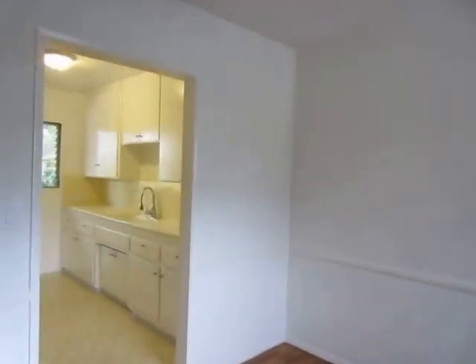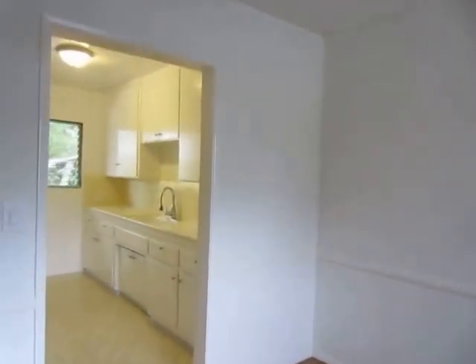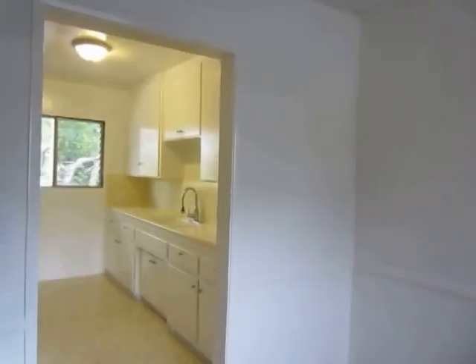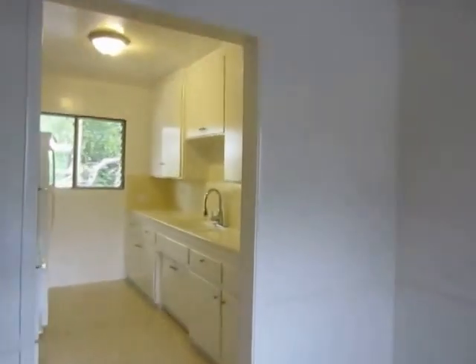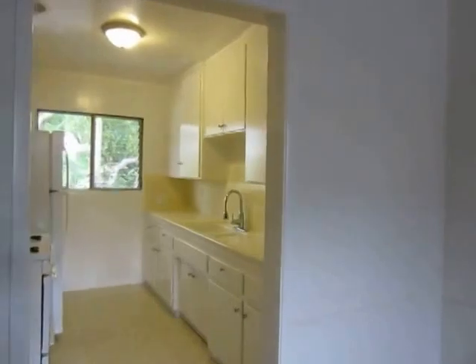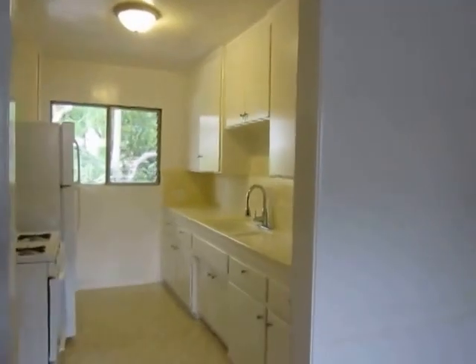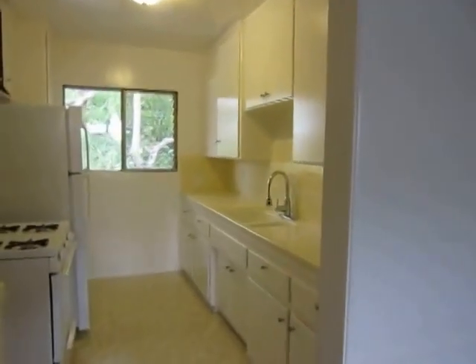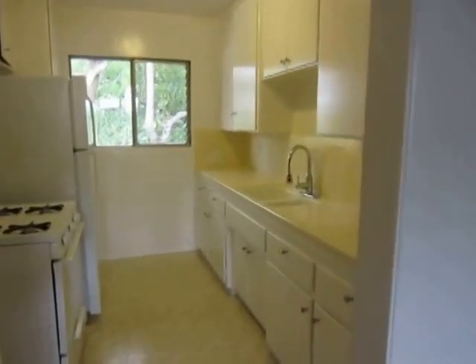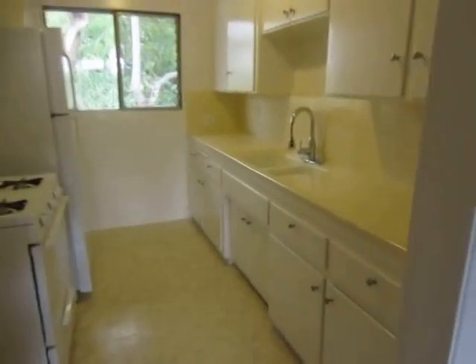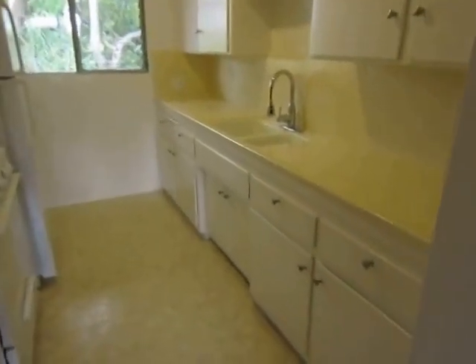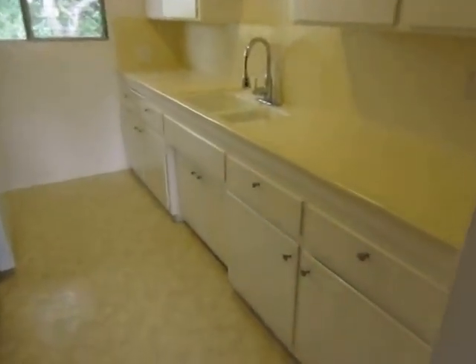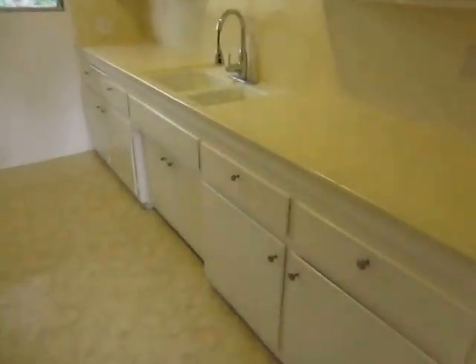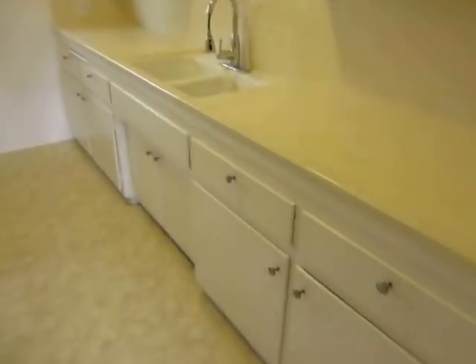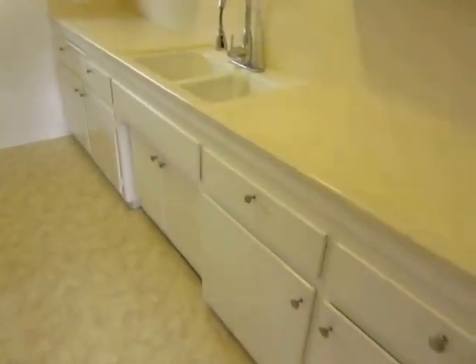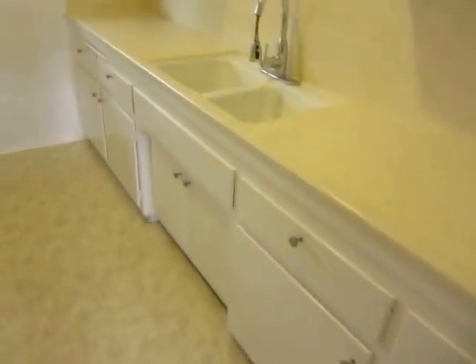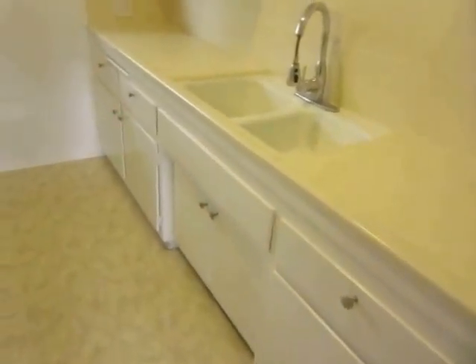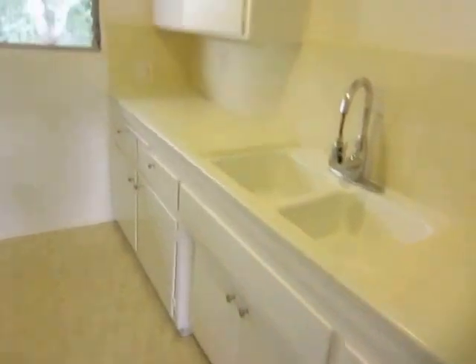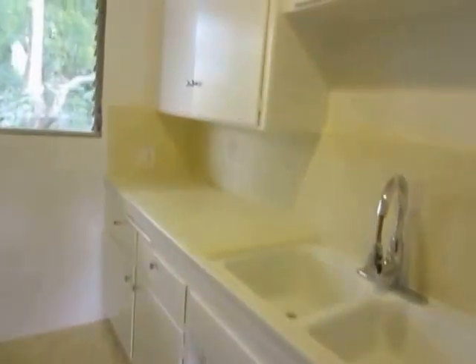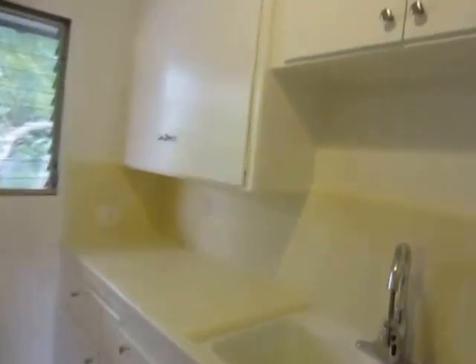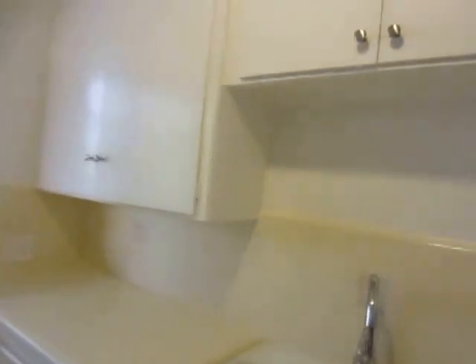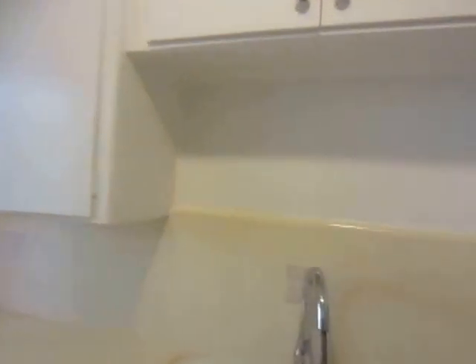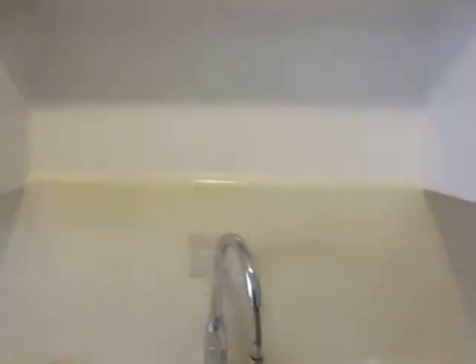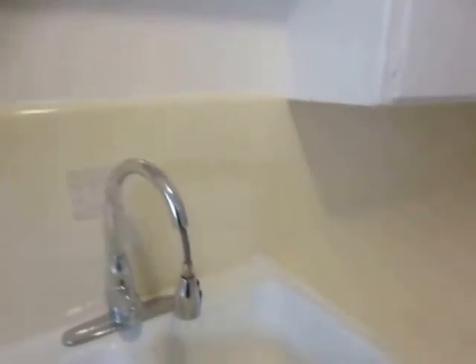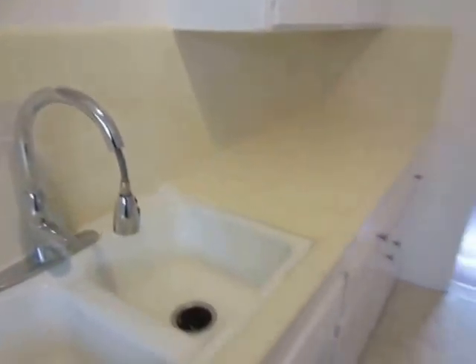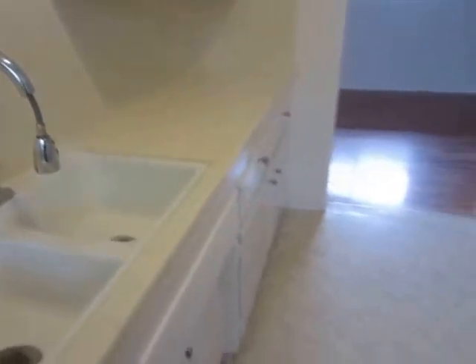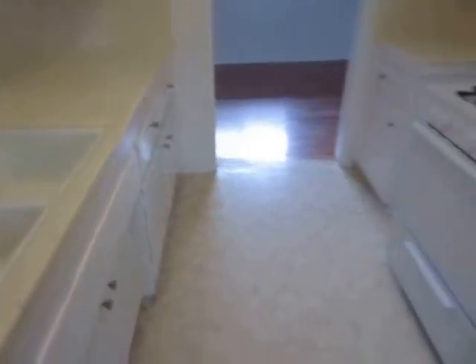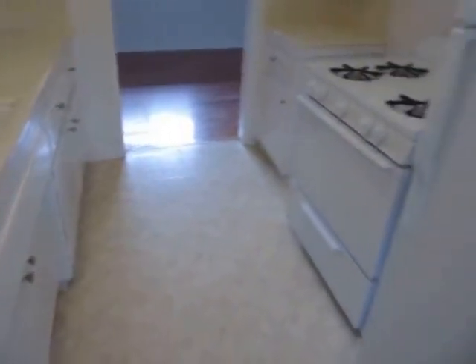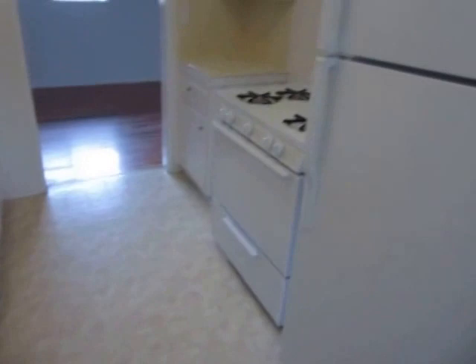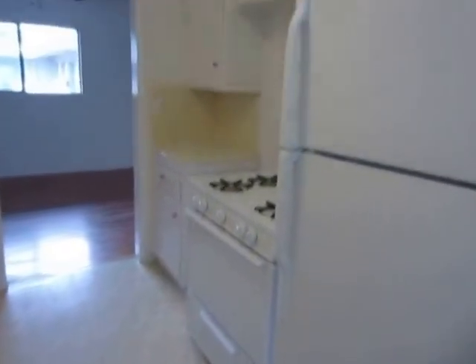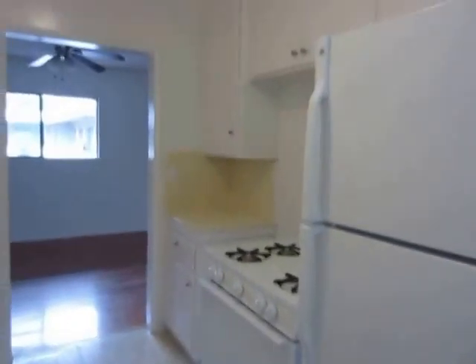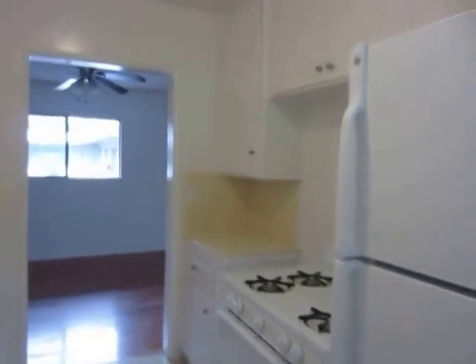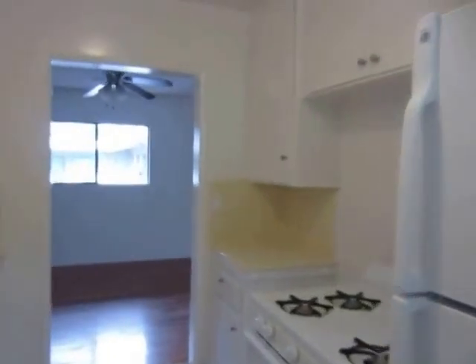This is a very spacious upper unit. The kitchen has classic tile countertops, plenty of counter and cabinet space, and it includes the refrigerator and stove.